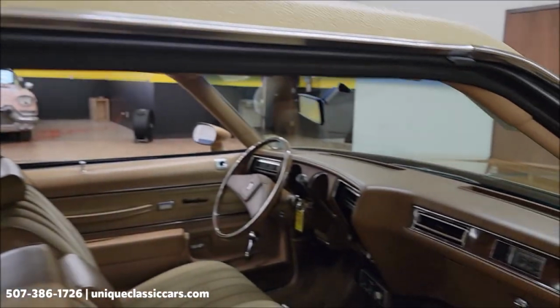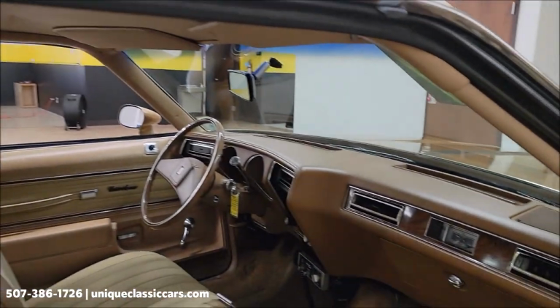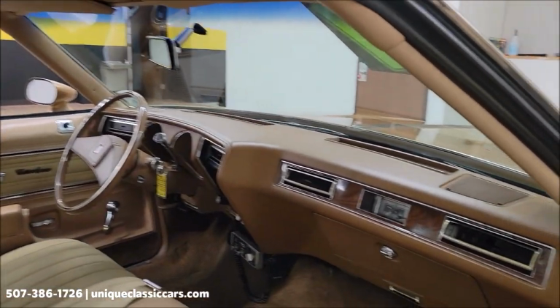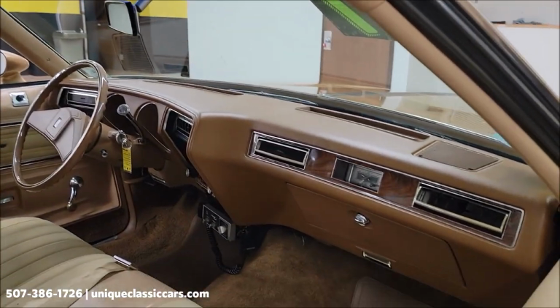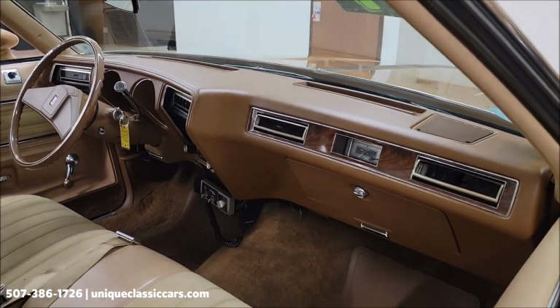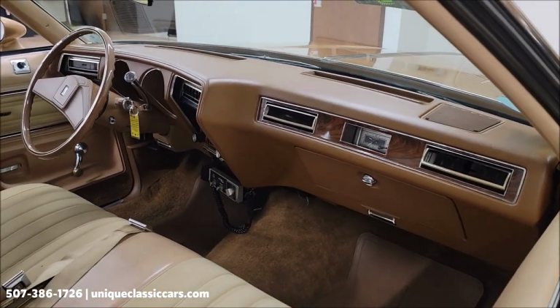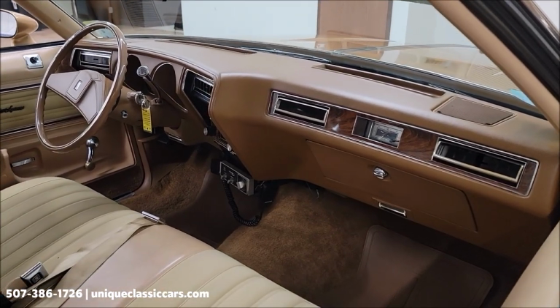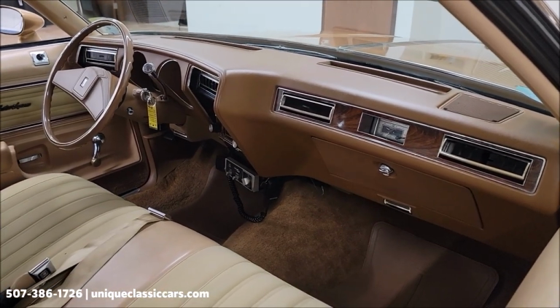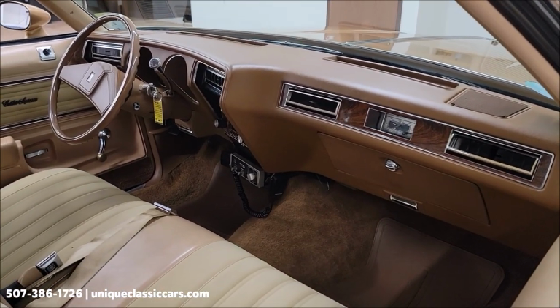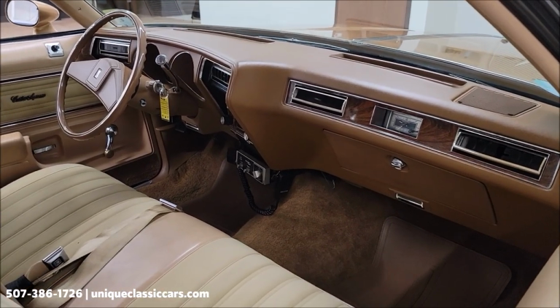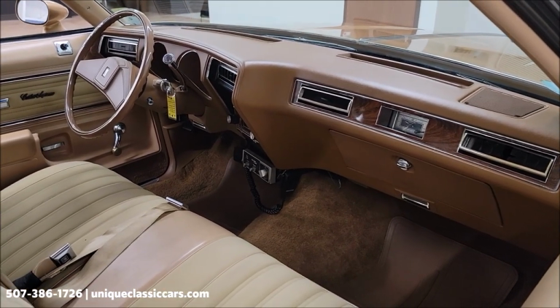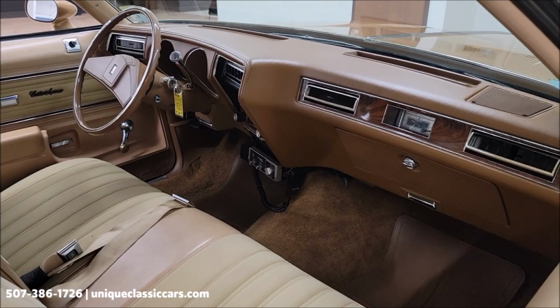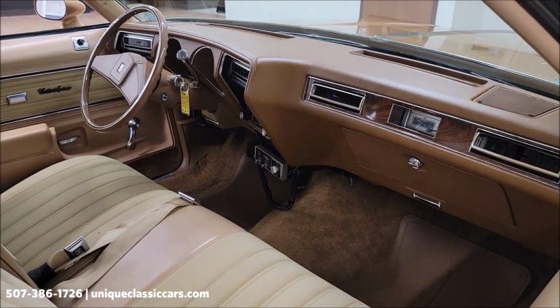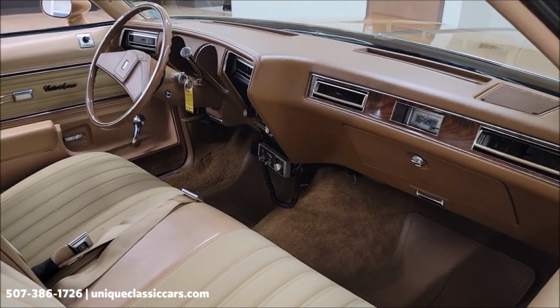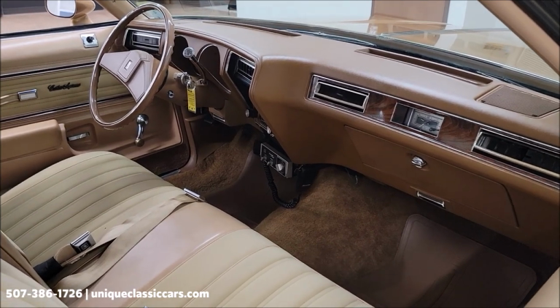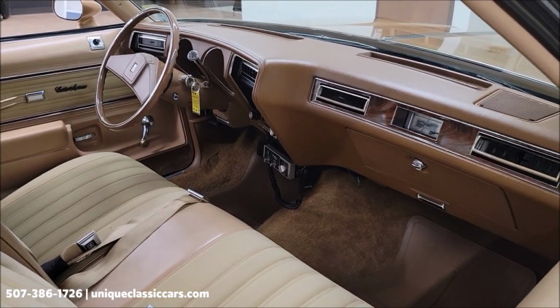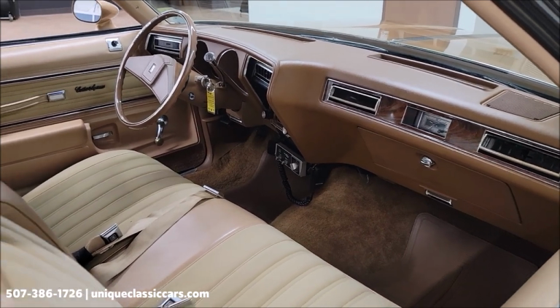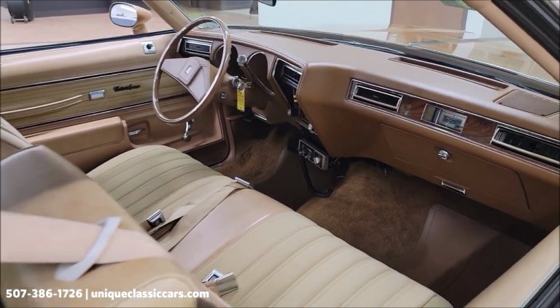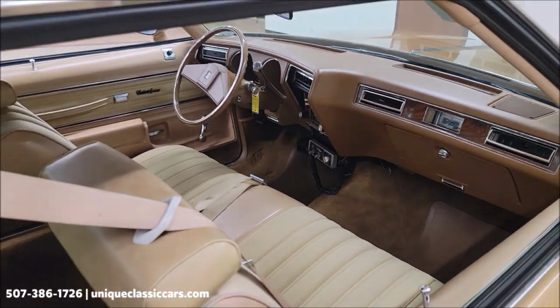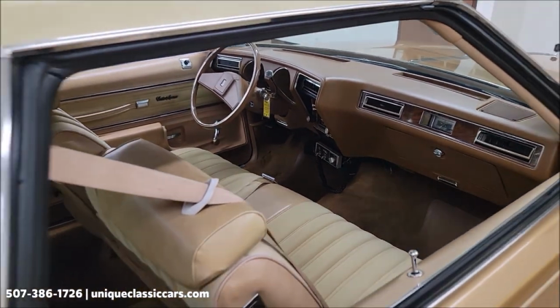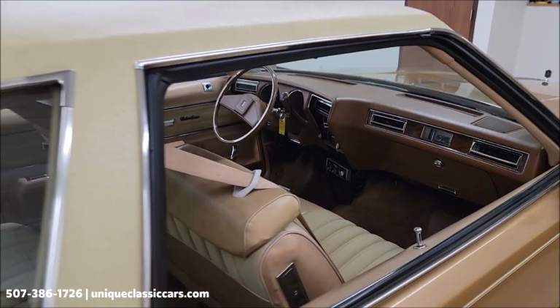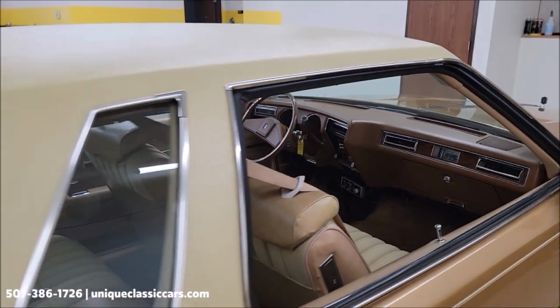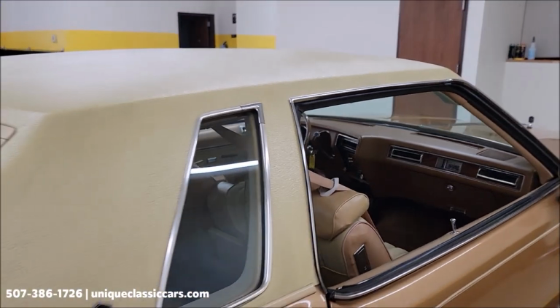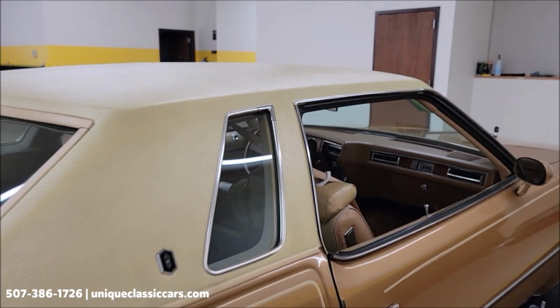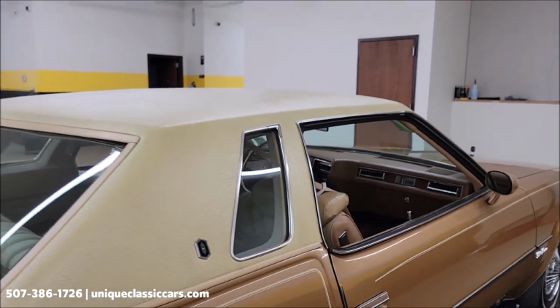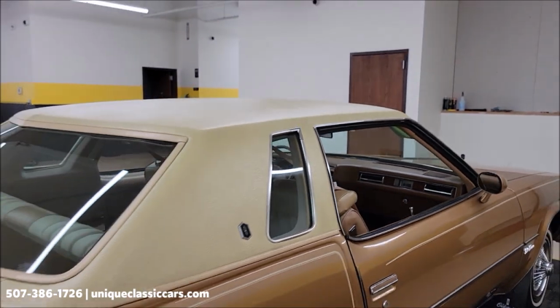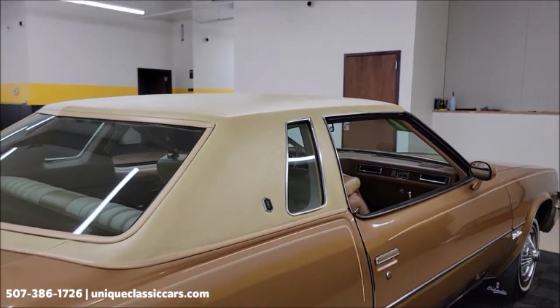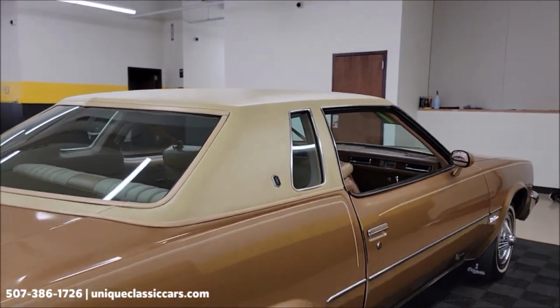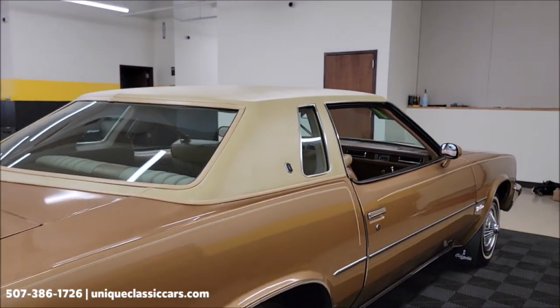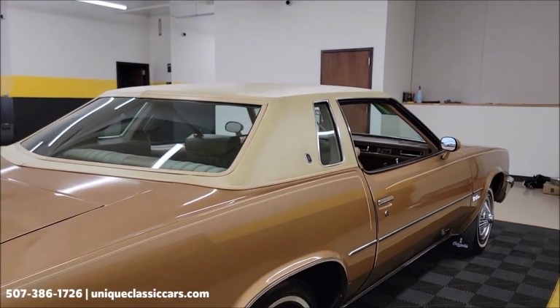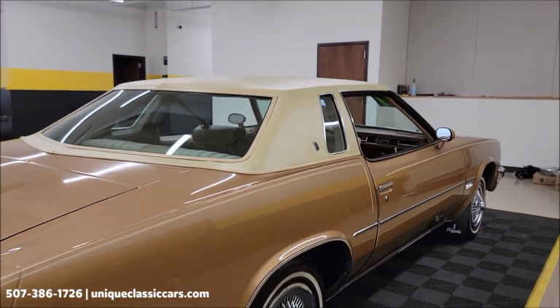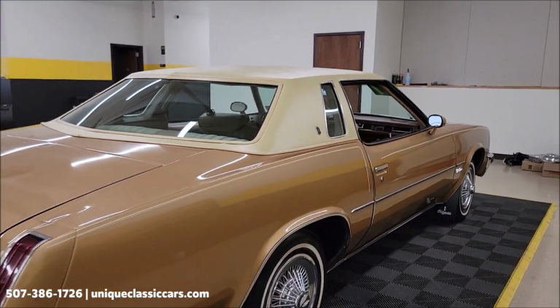Very original interior, with the exception of the Citizens Band radio — it's the 70s, how cool is that to have one of those in there? And an aftermarket AM-FM cassette player. We'll take a look at that in a minute.